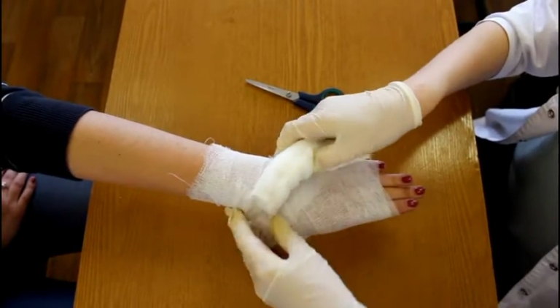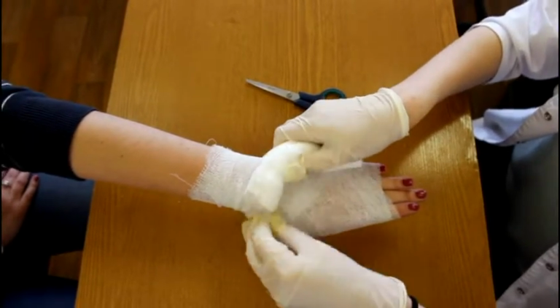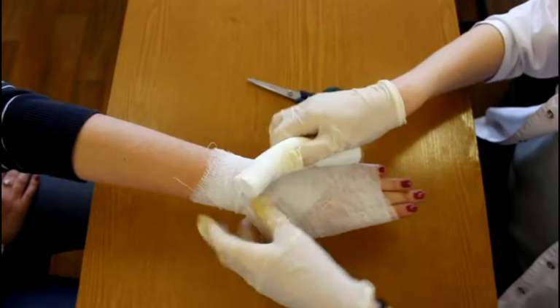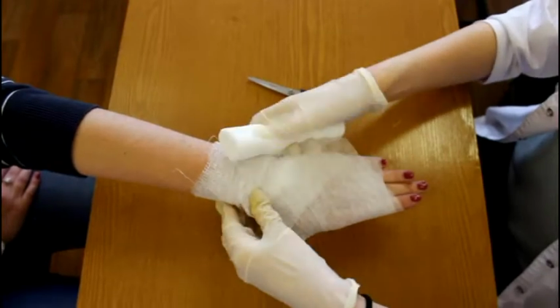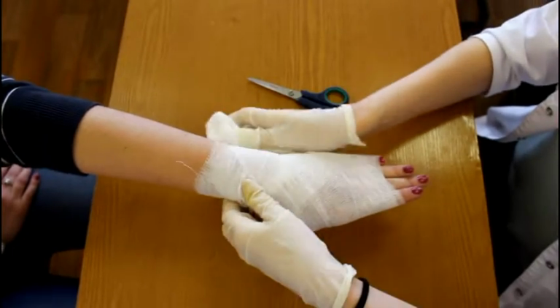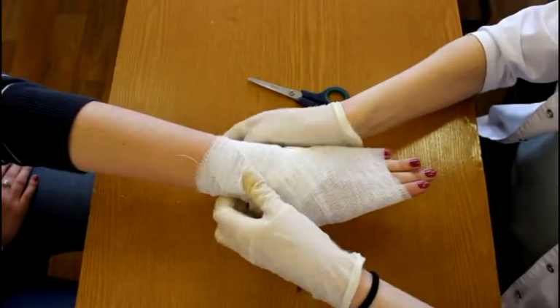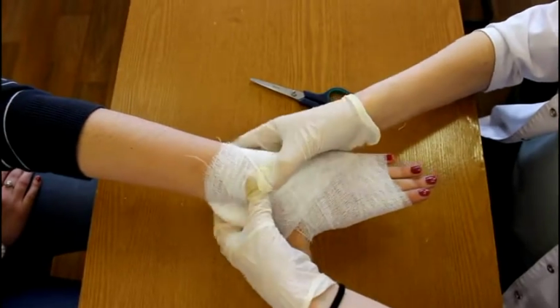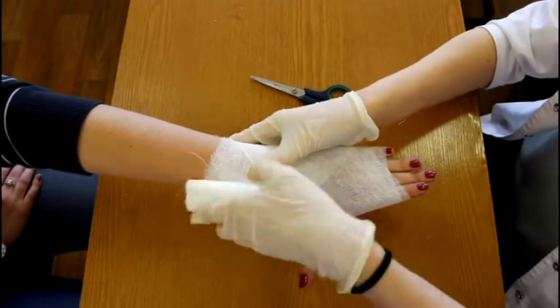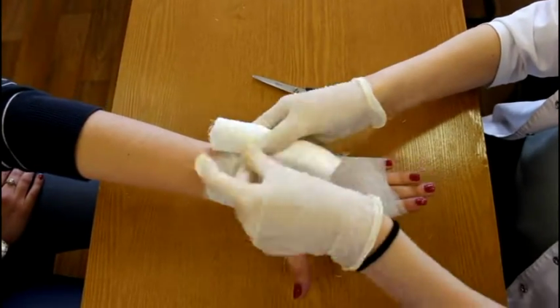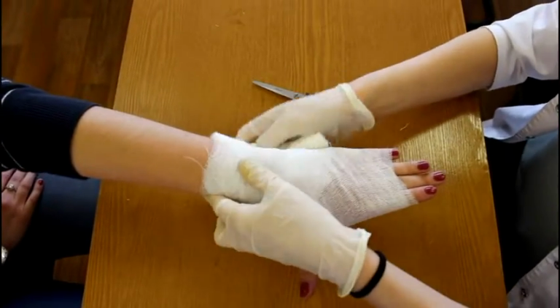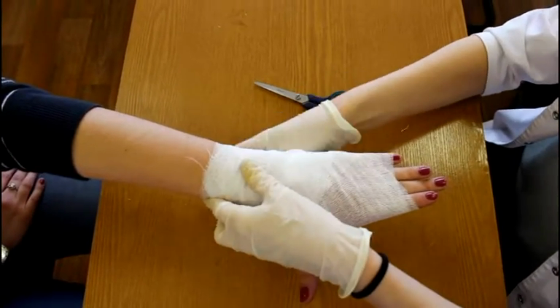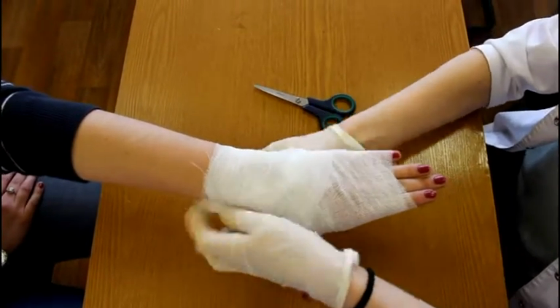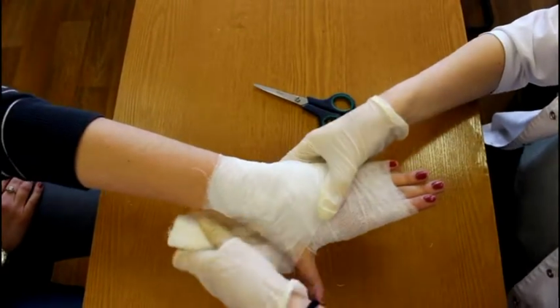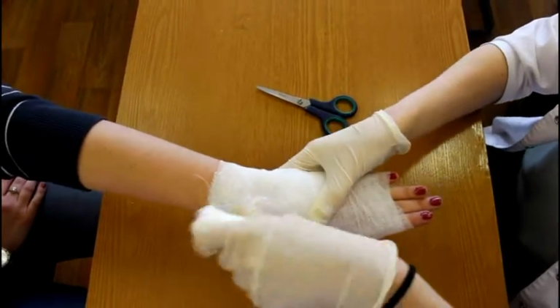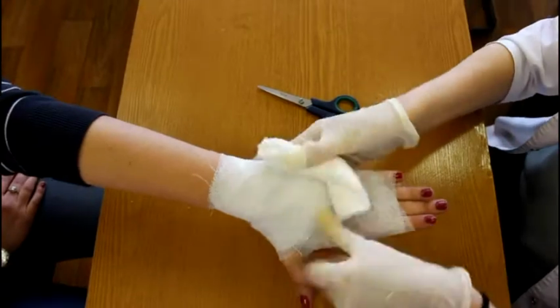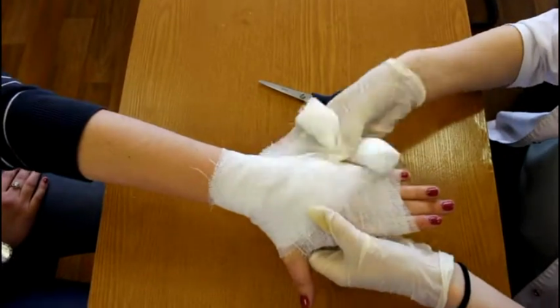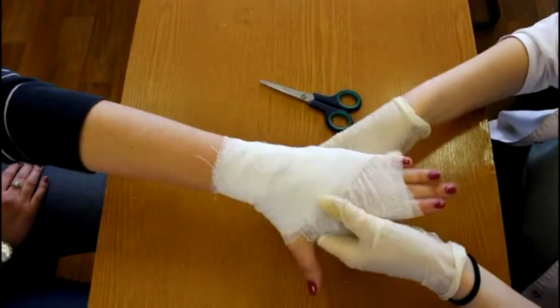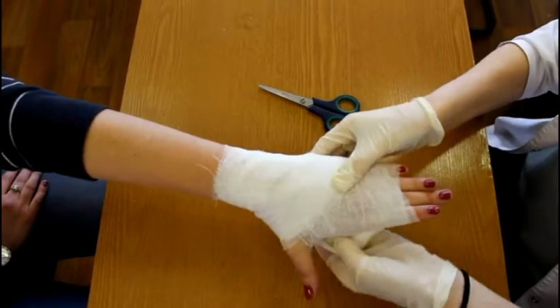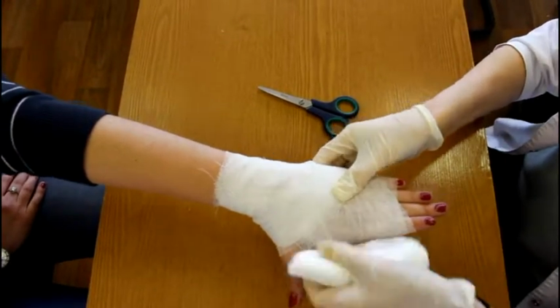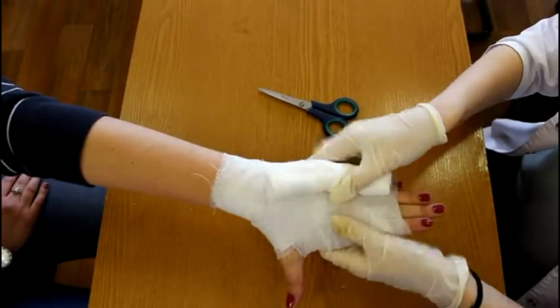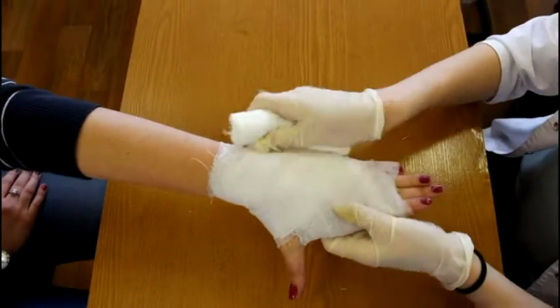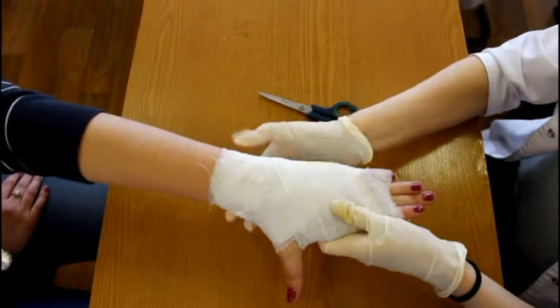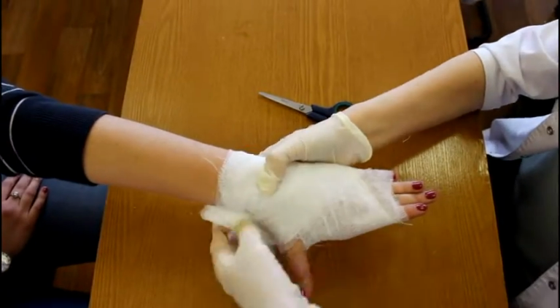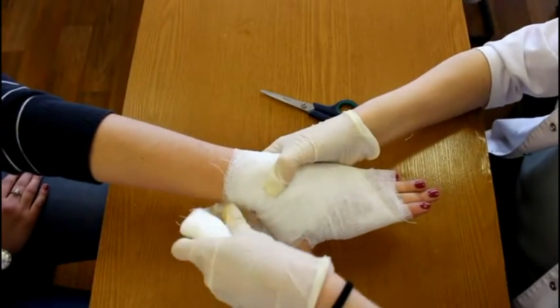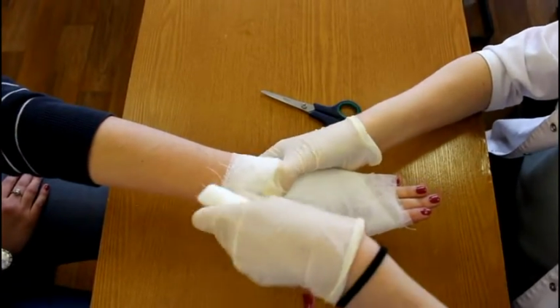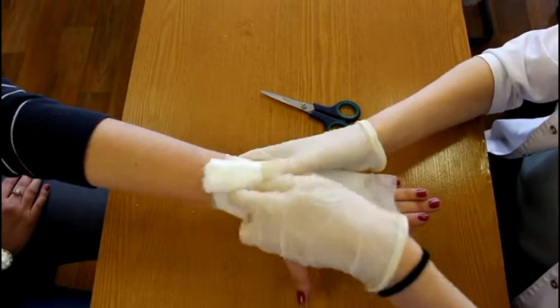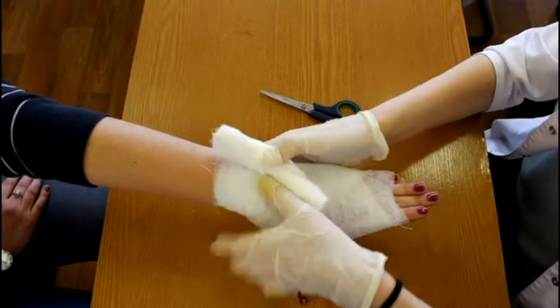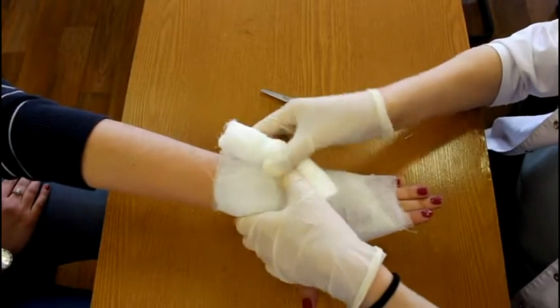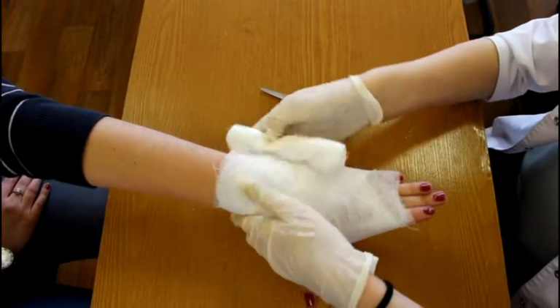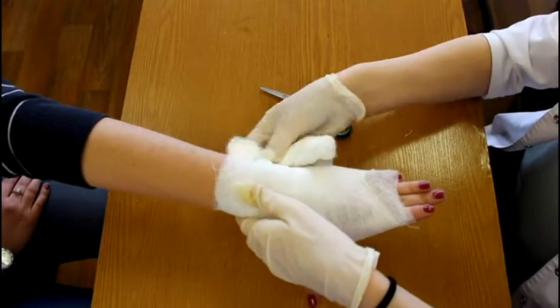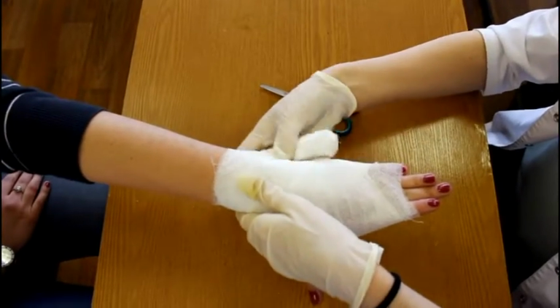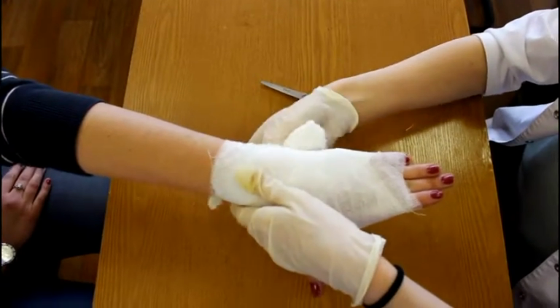Continue diagonally across and step to the point of beginning. Repeat the procedure with turns, sustaining until the wrist is covered. Terminate with two circle turns around the wrist.